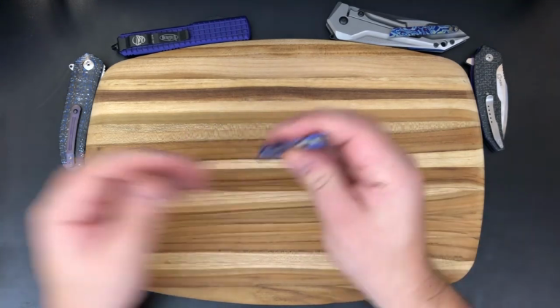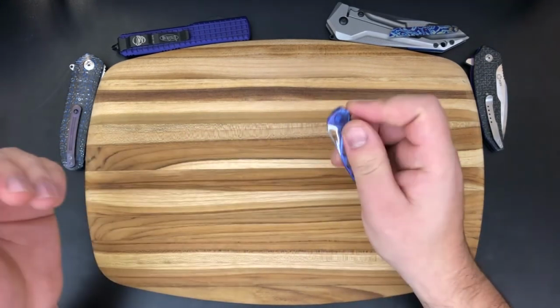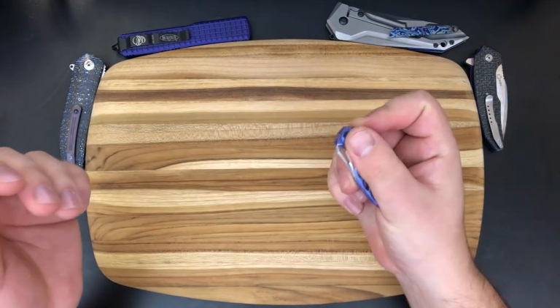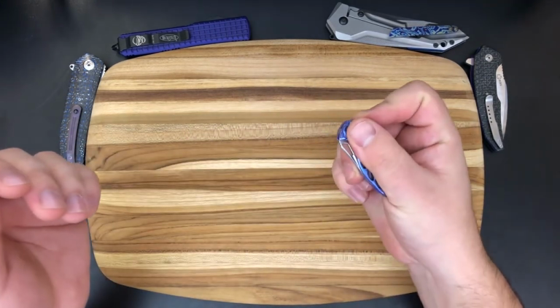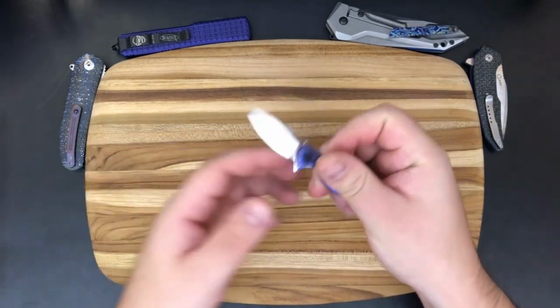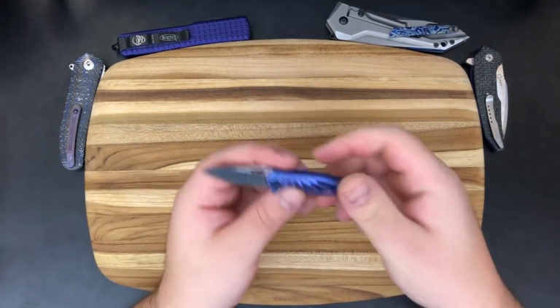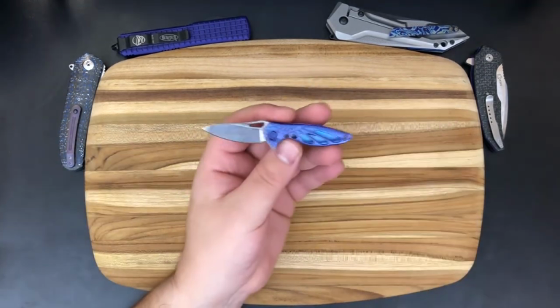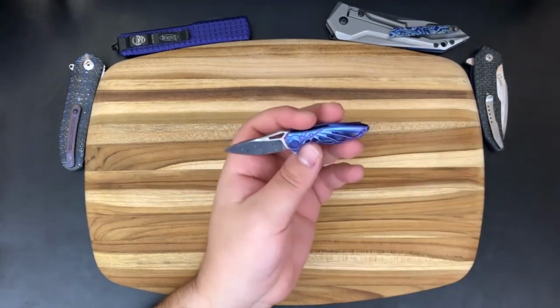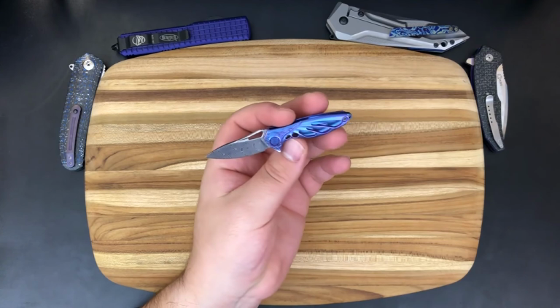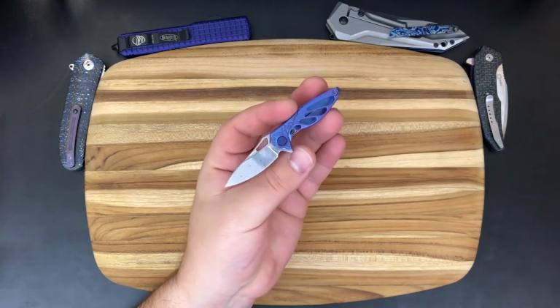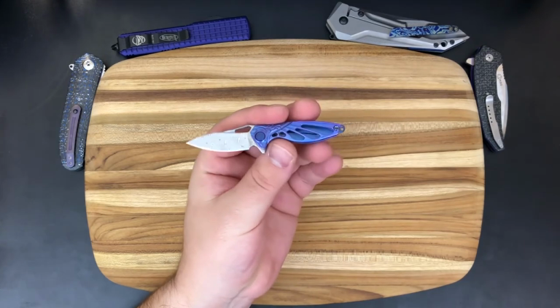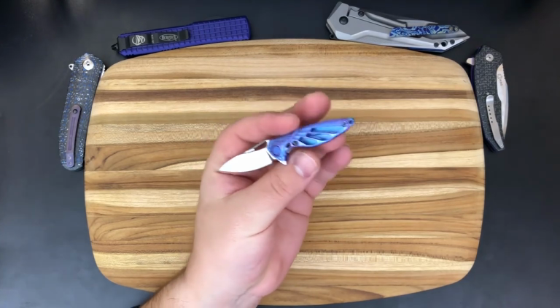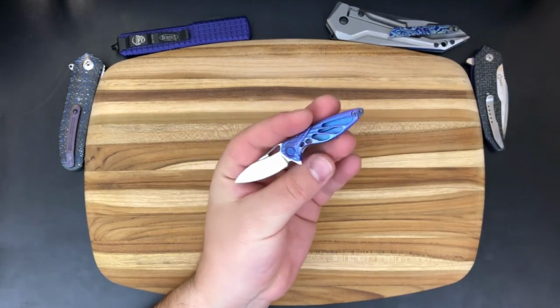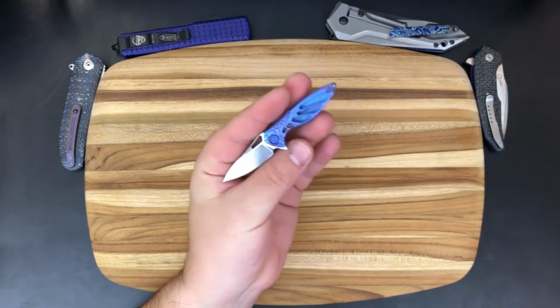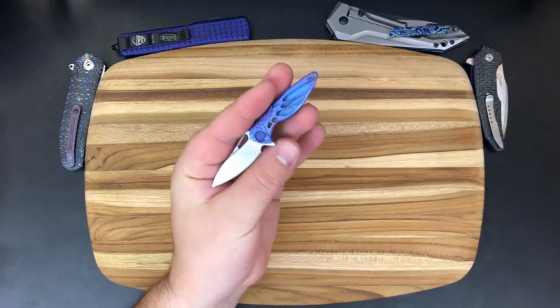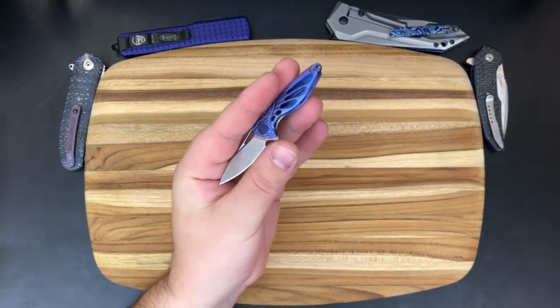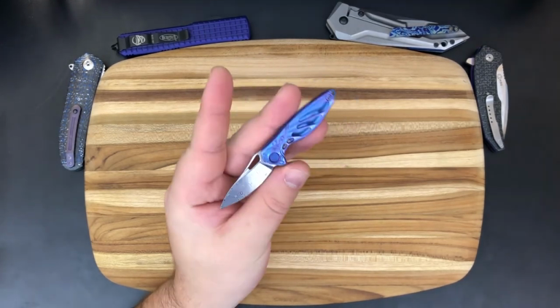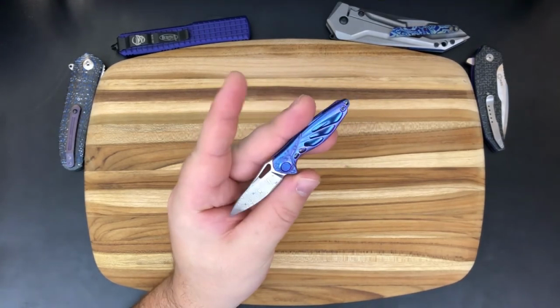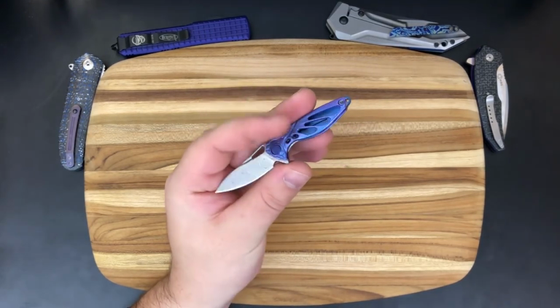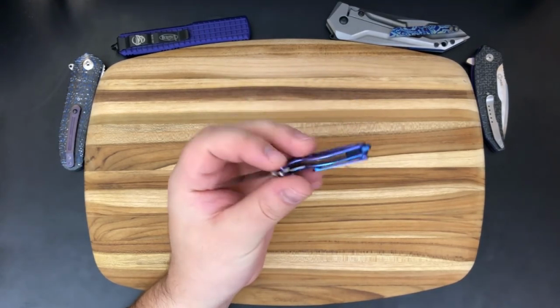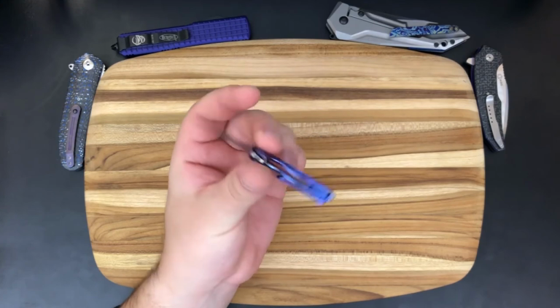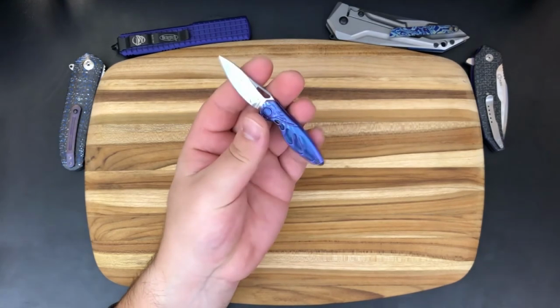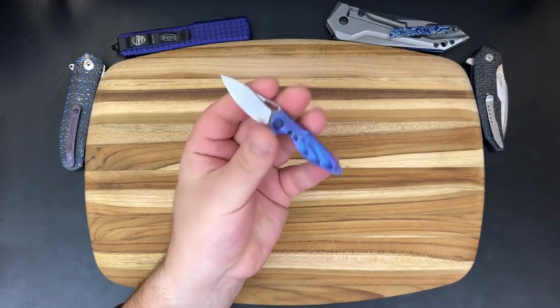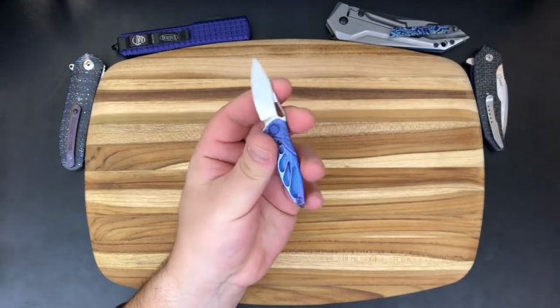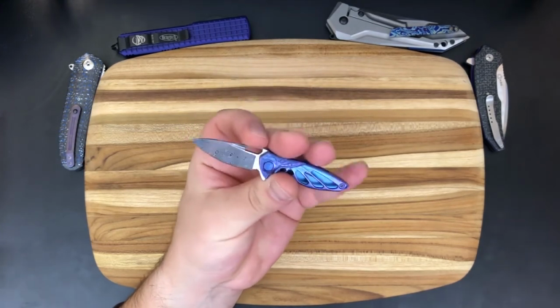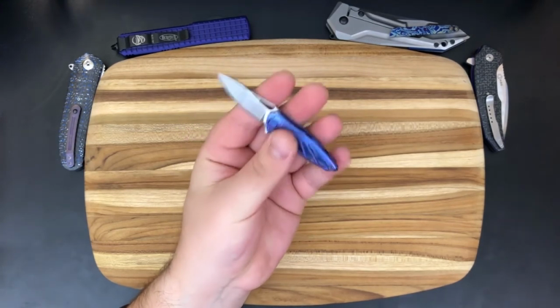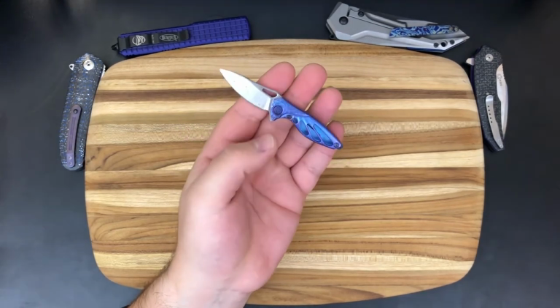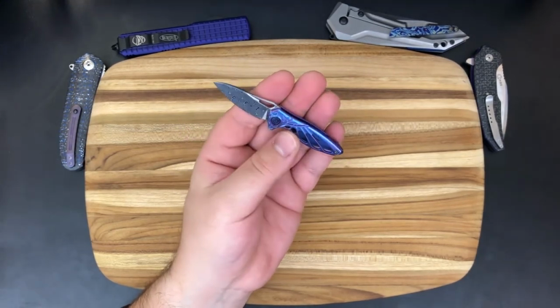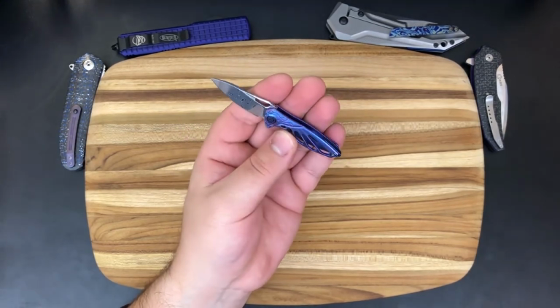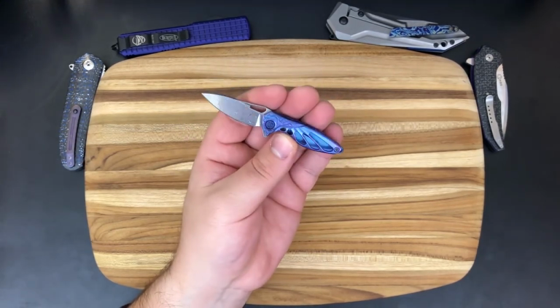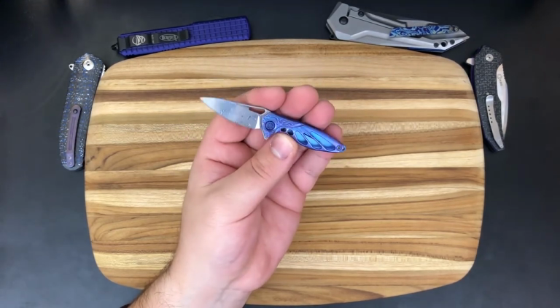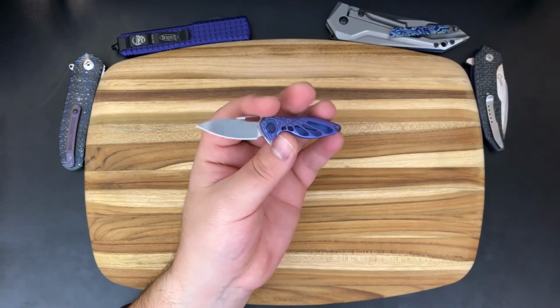They come in a bunch of different colors — you've got this bluish purple, there's a green one, a rose gold one, and a plain titanium one. Hopefully they are successful with sales of this knife, make a version two, come out with different colors, and newer designs.